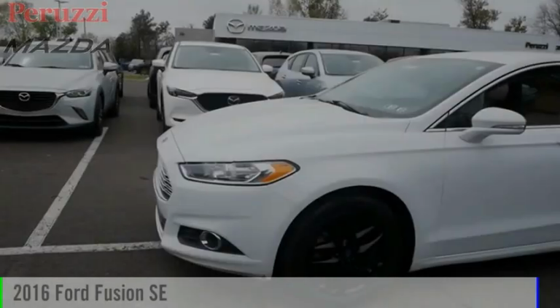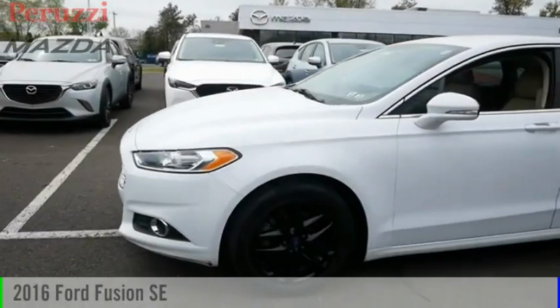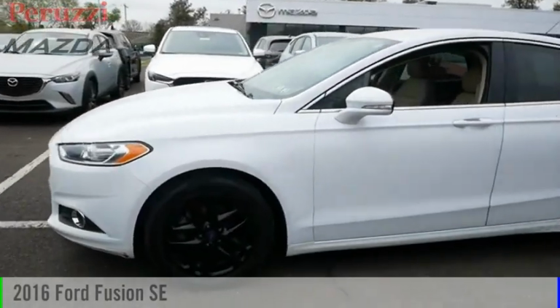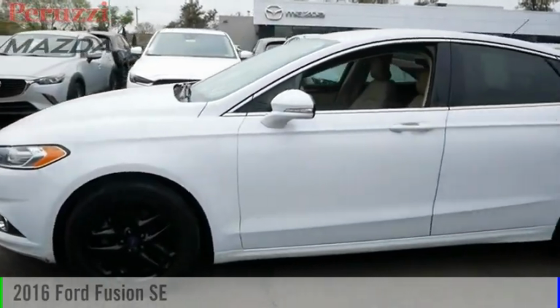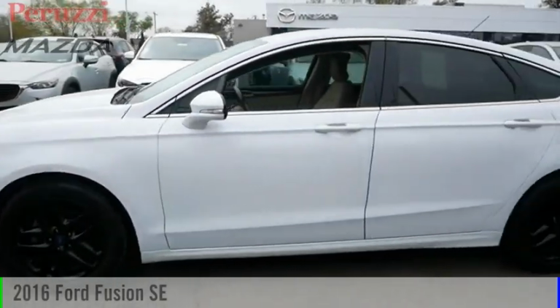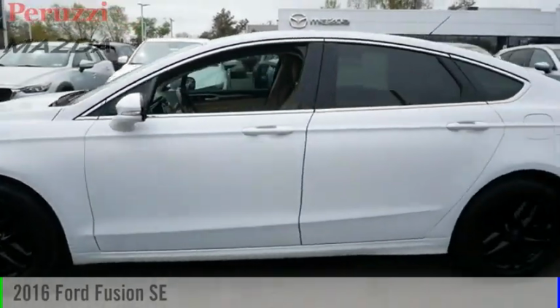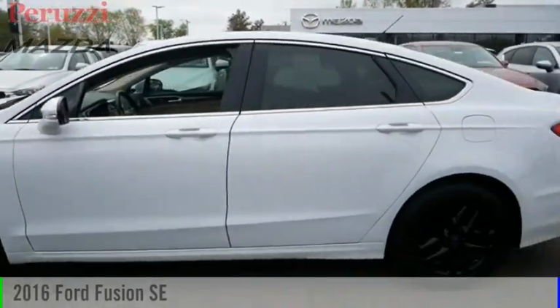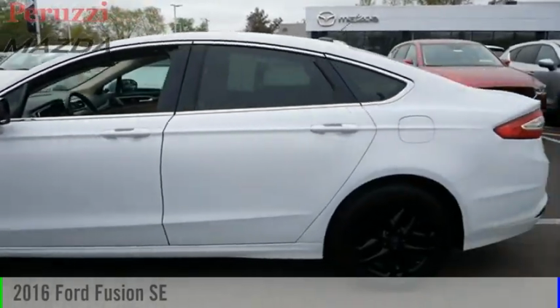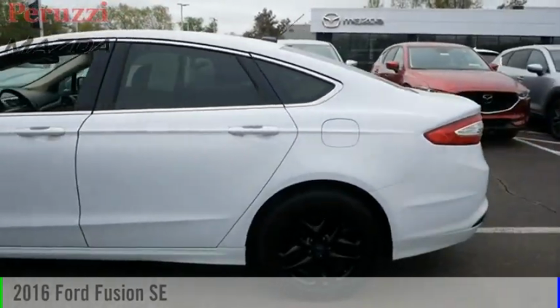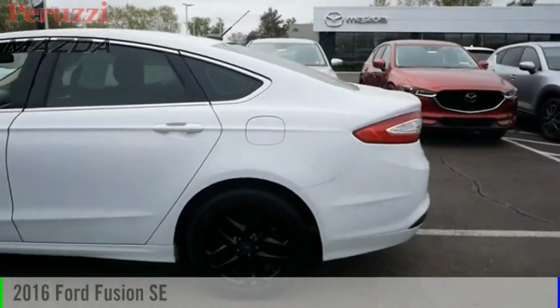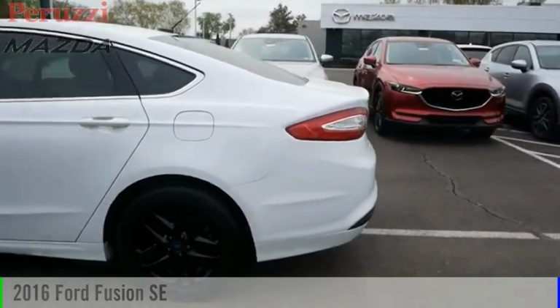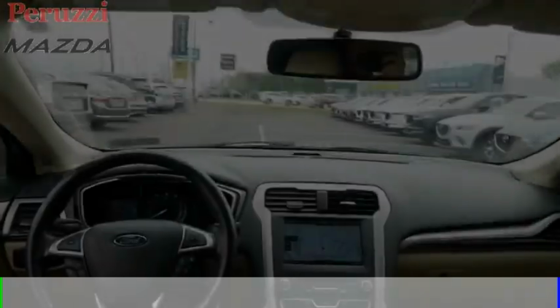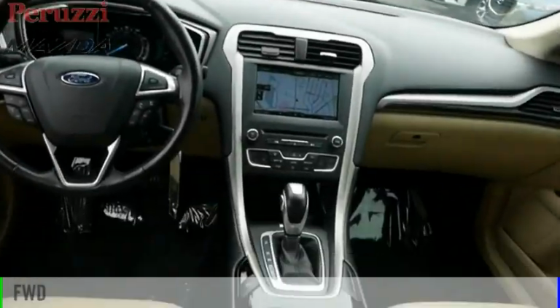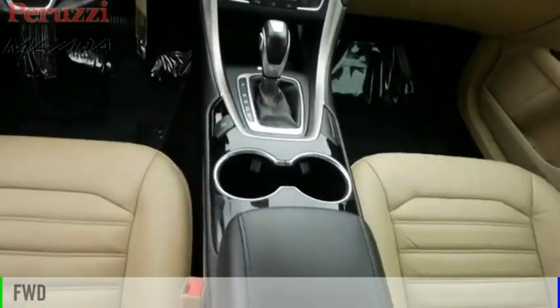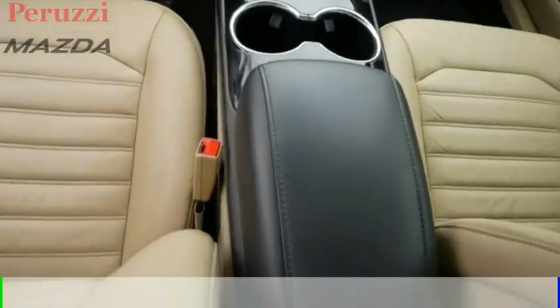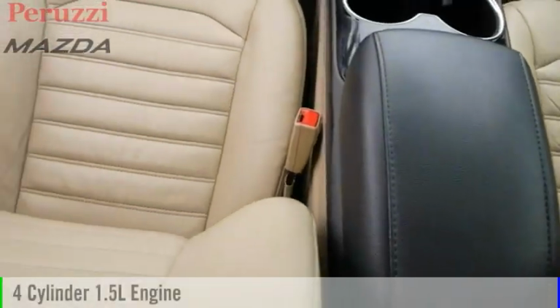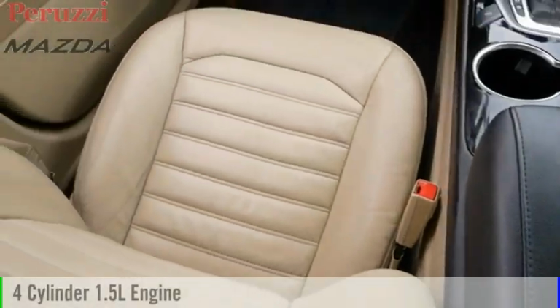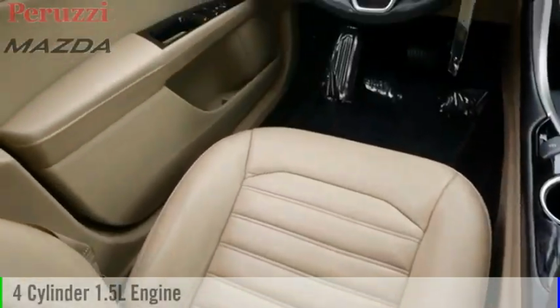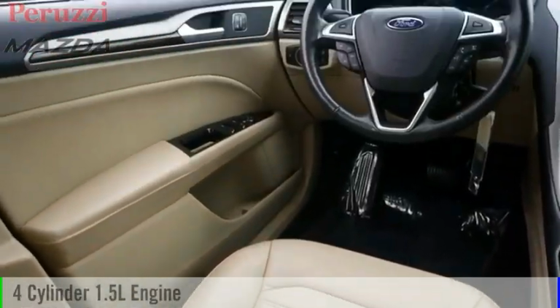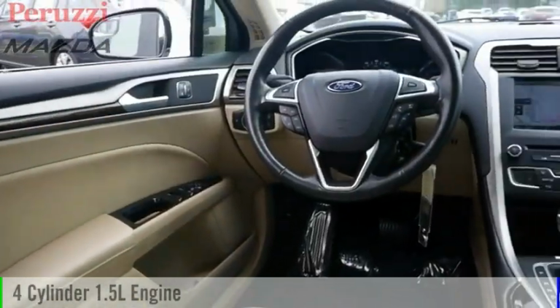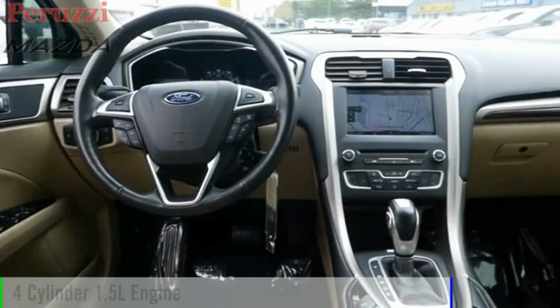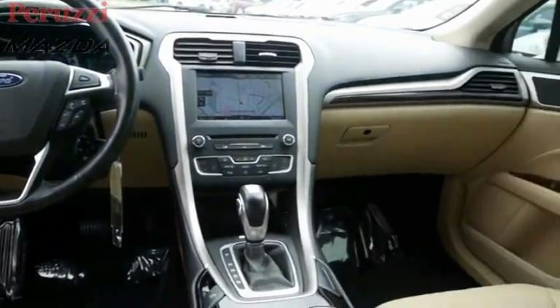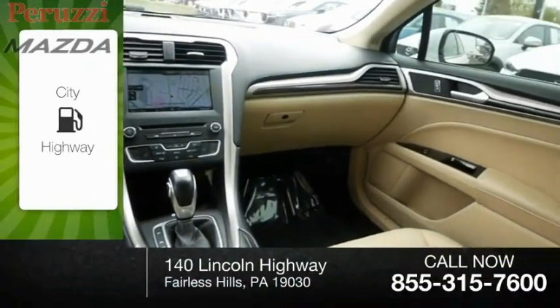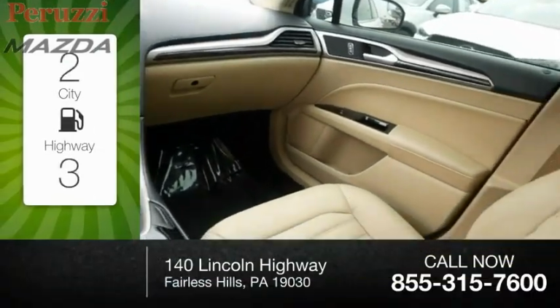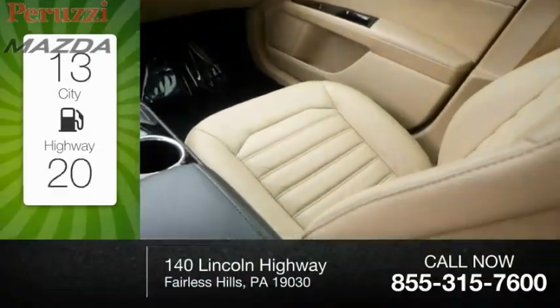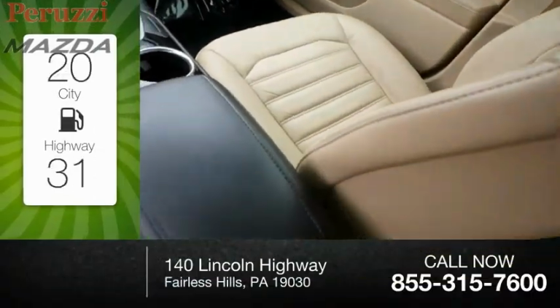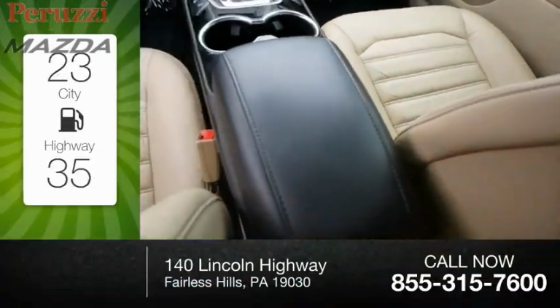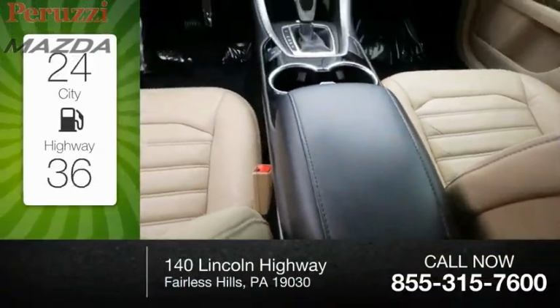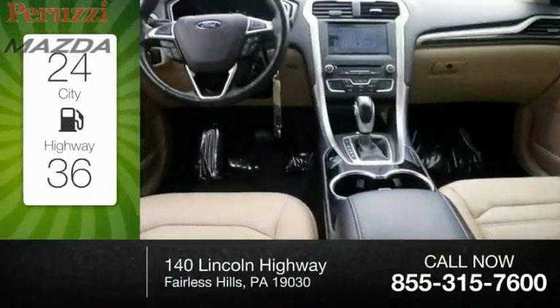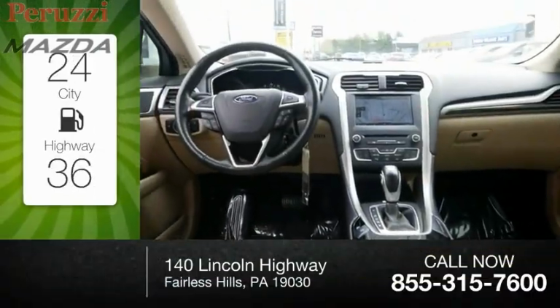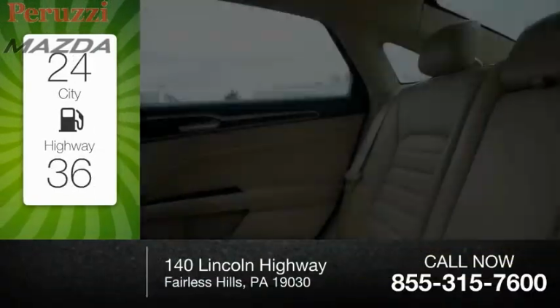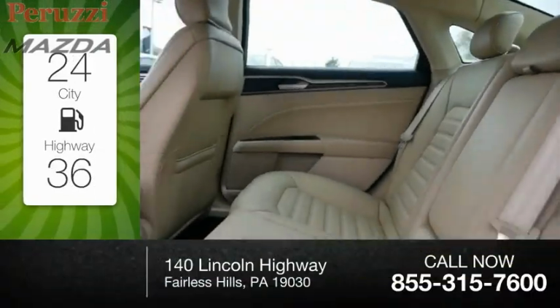Come test drive the 2016 Fusion. This vehicle is powered by a front-wheel drive, four-cylinder, 1.5-liter engine. Great fuel efficiency saves you money by requiring fewer trips to the gas station.